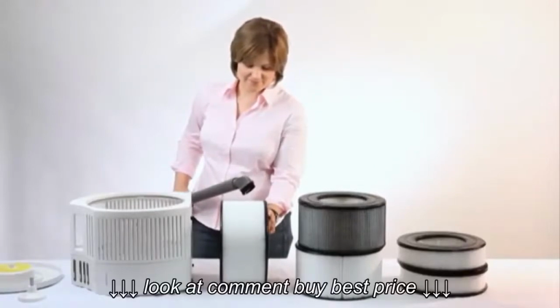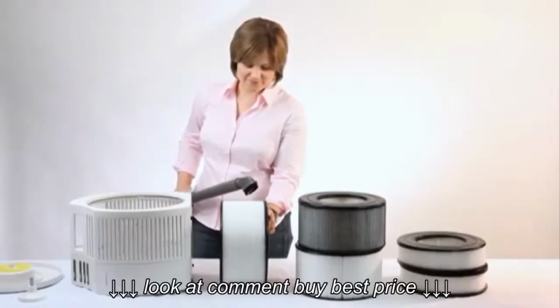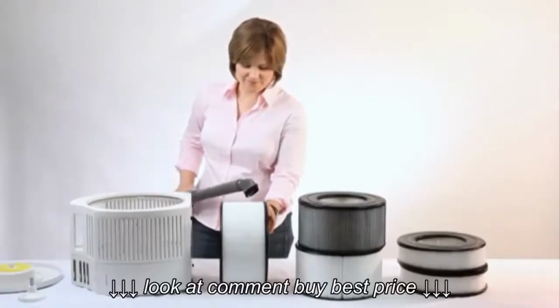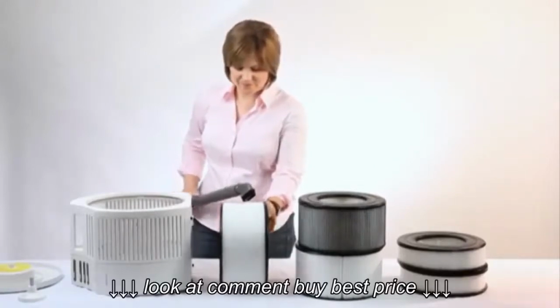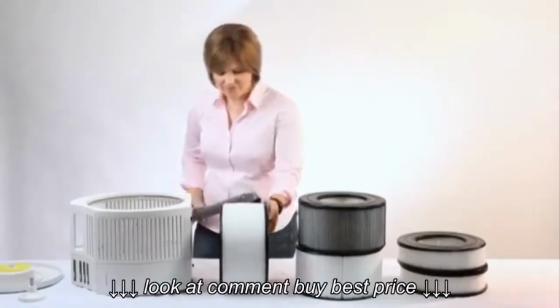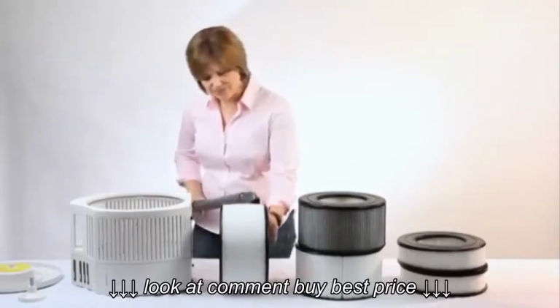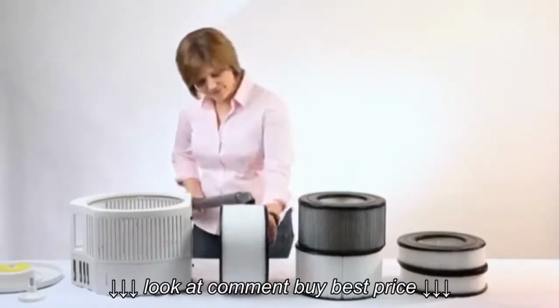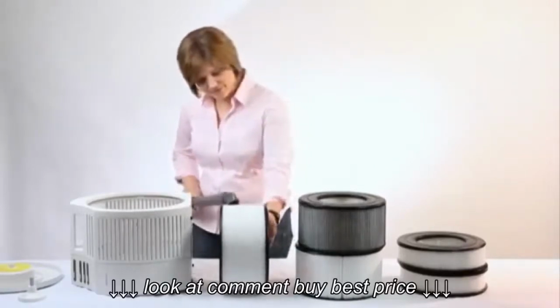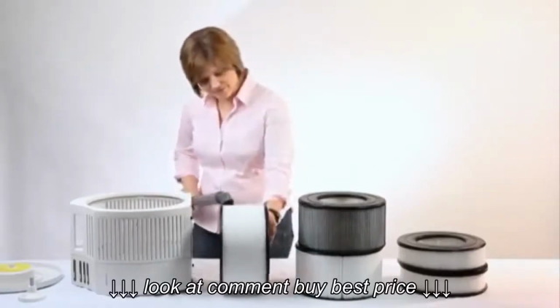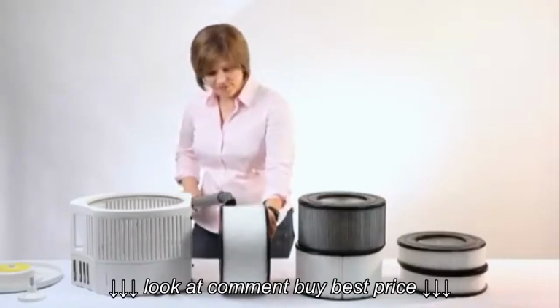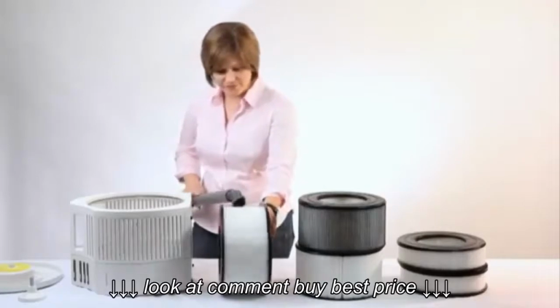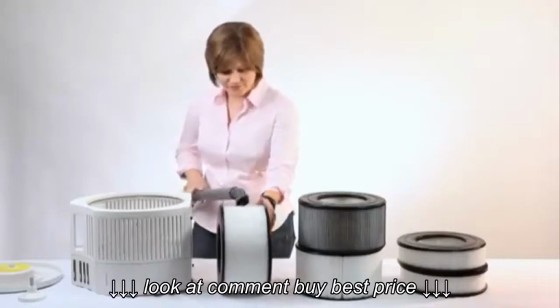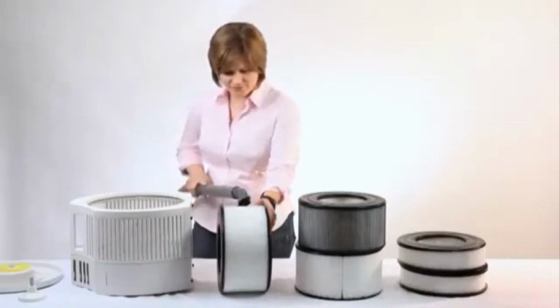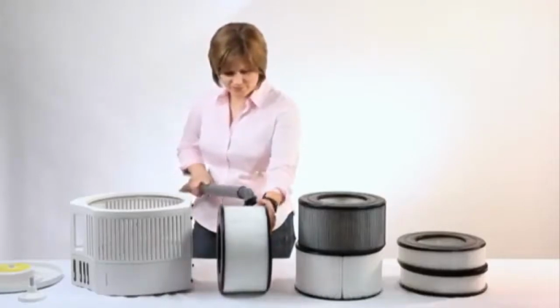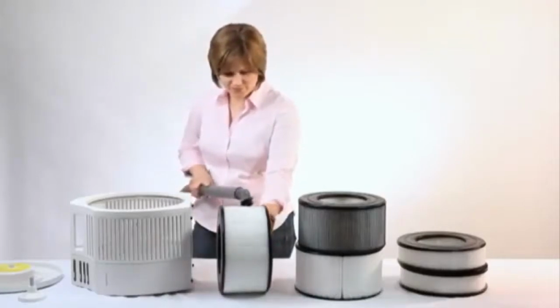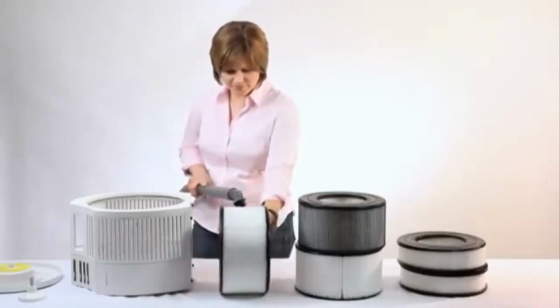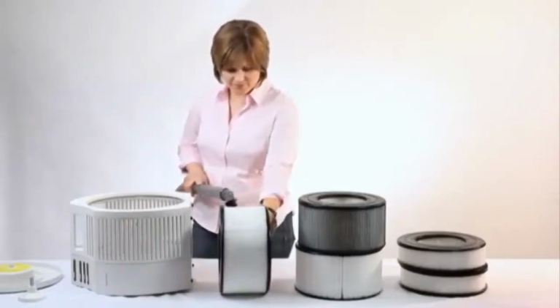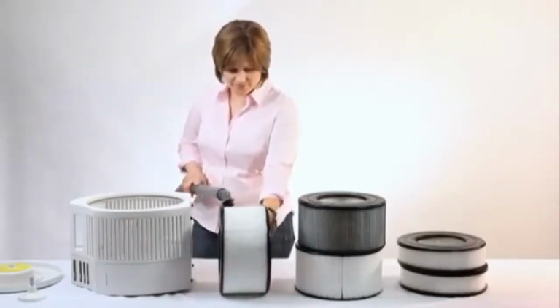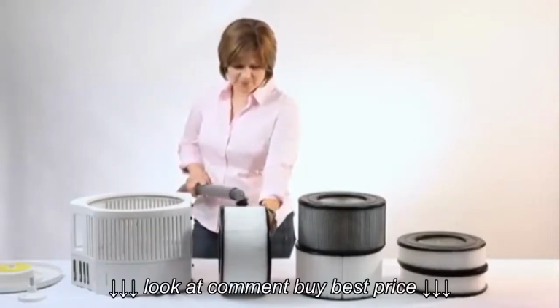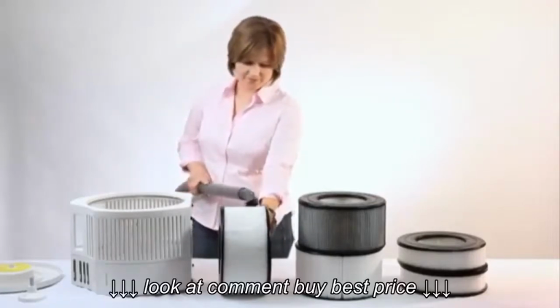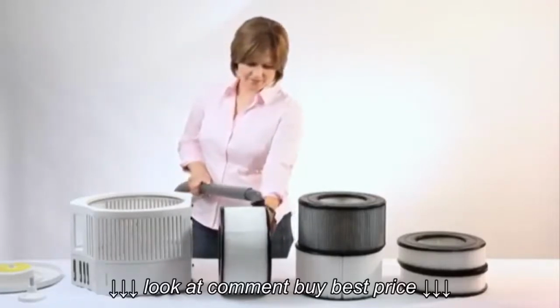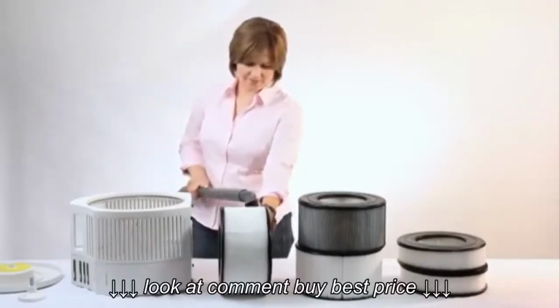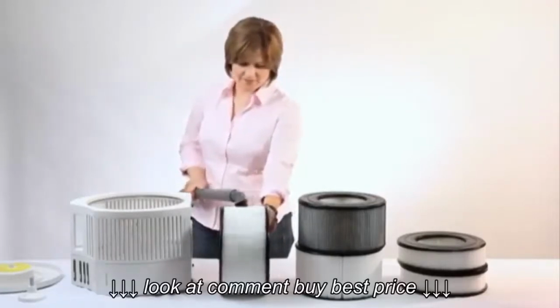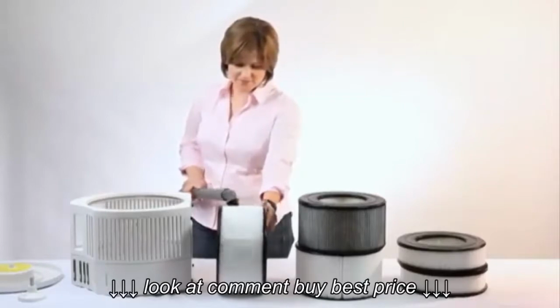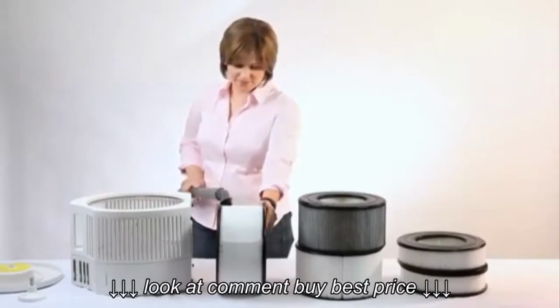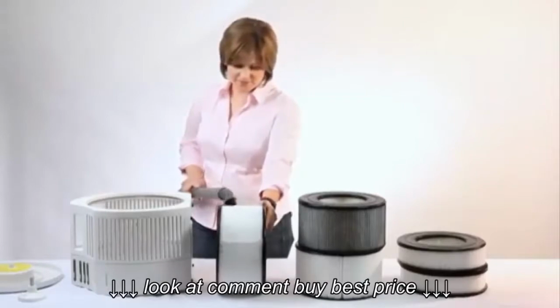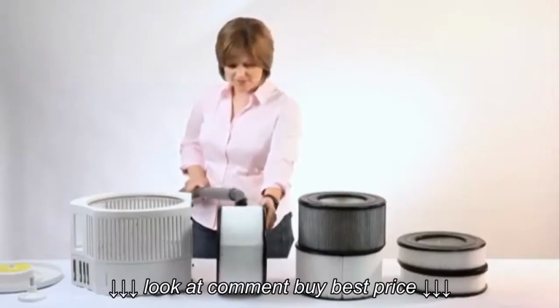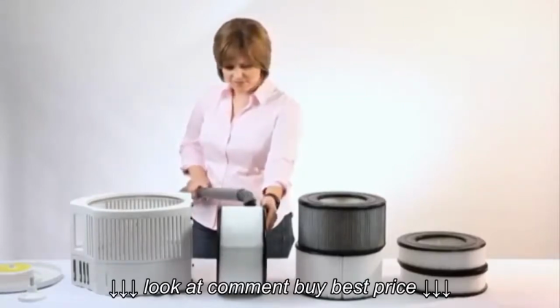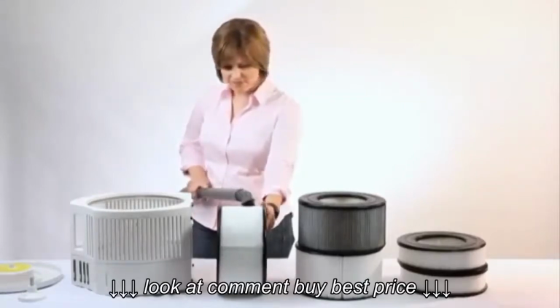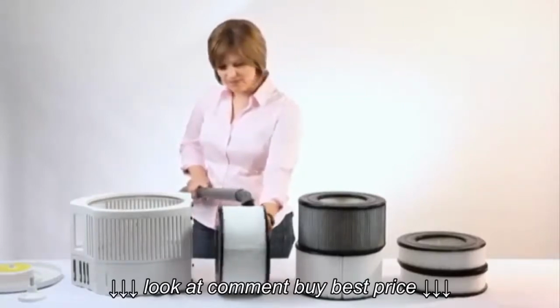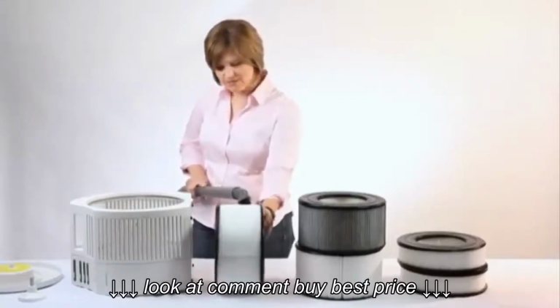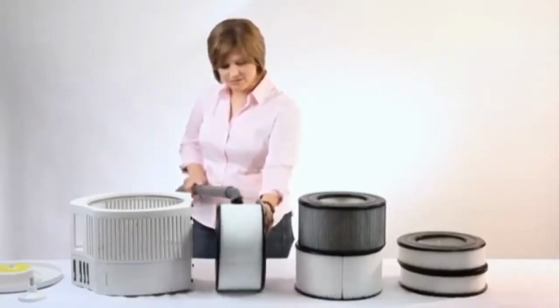Once you have the attachment on the vacuum, run it along the outside surface of the filter to pick up the dirt and particles. Make sure you do not penetrate the paper pleats with the vacuum as they may cause tearing or puncturing.